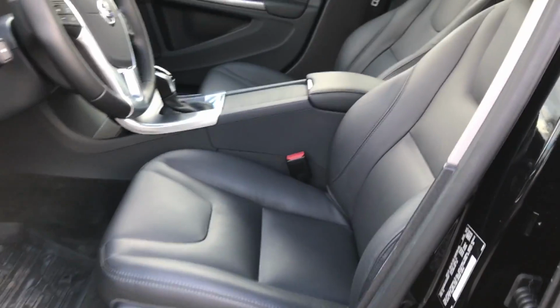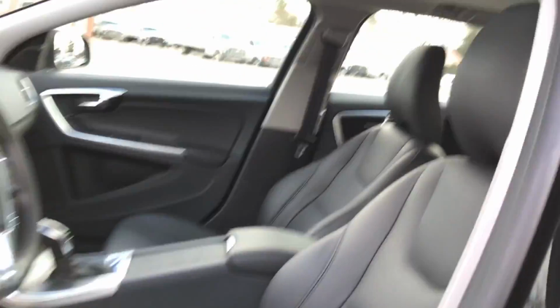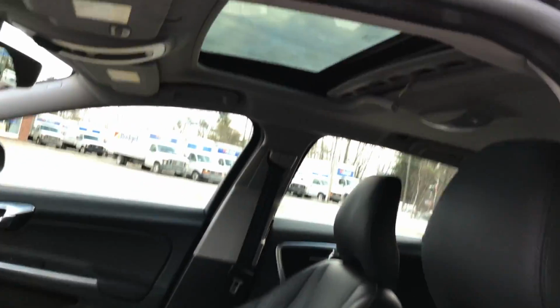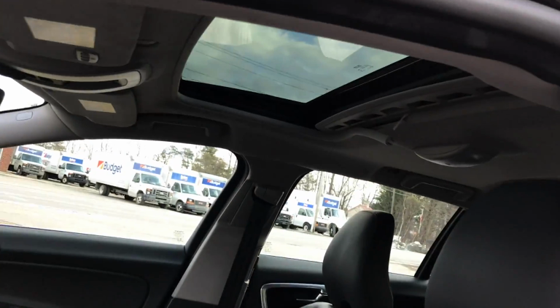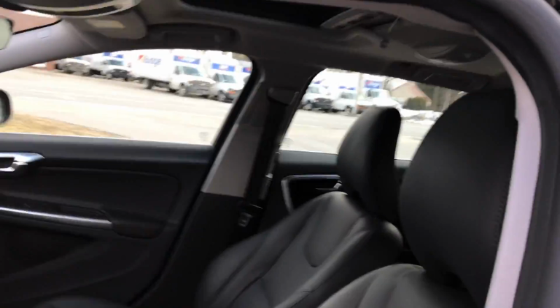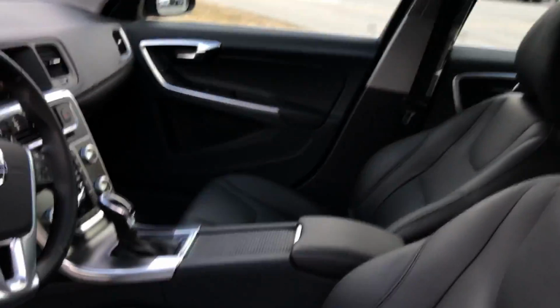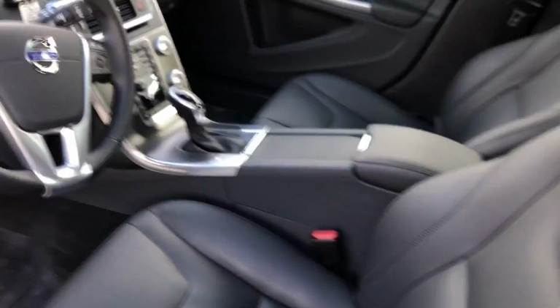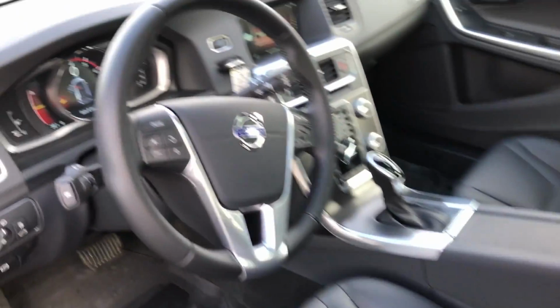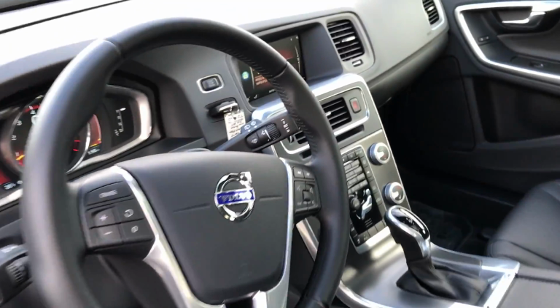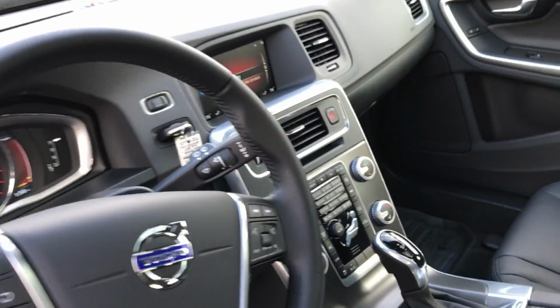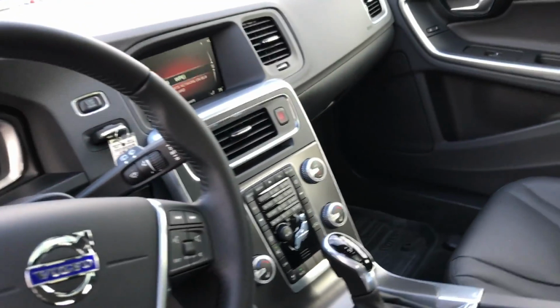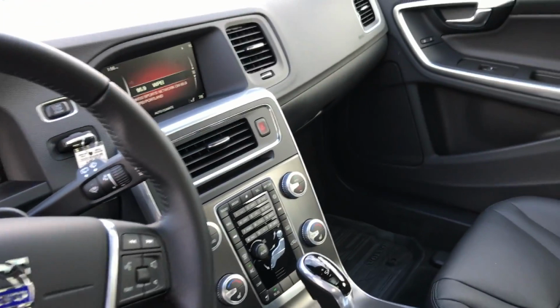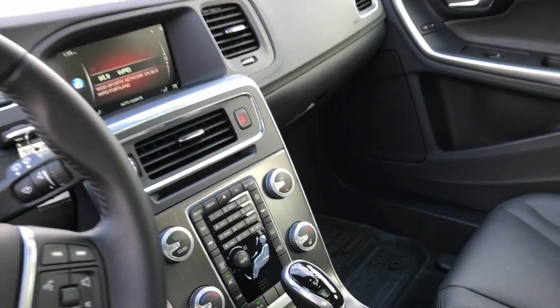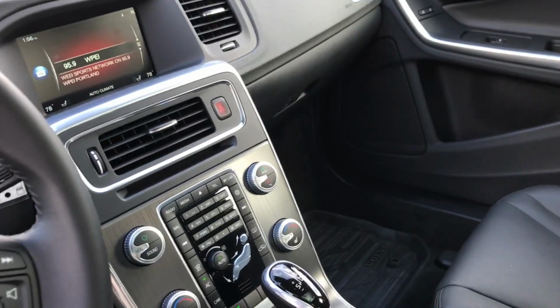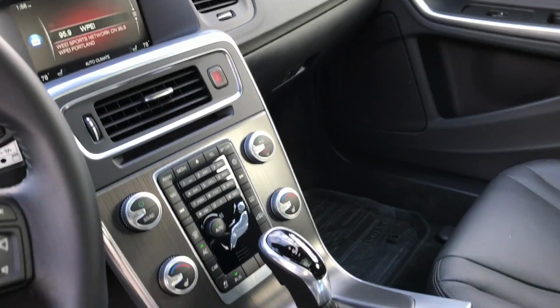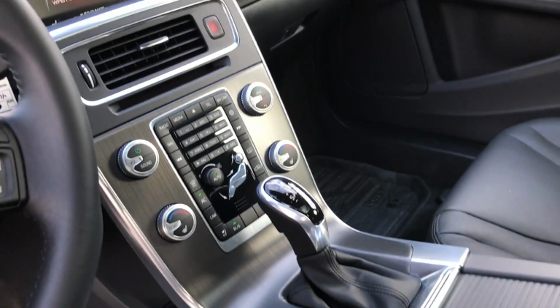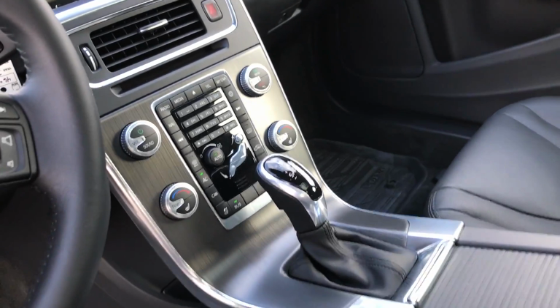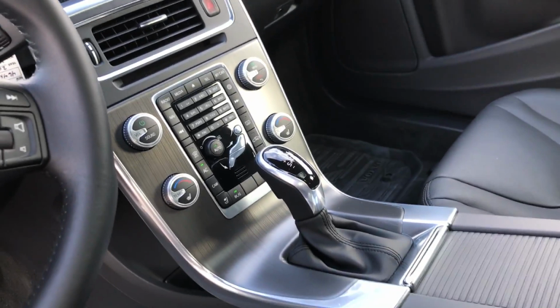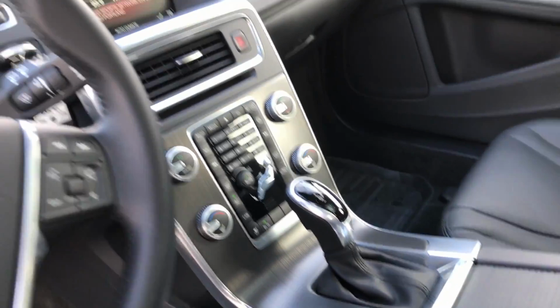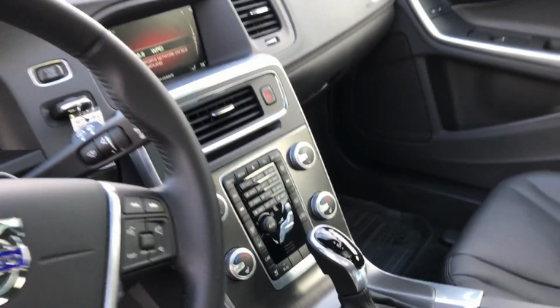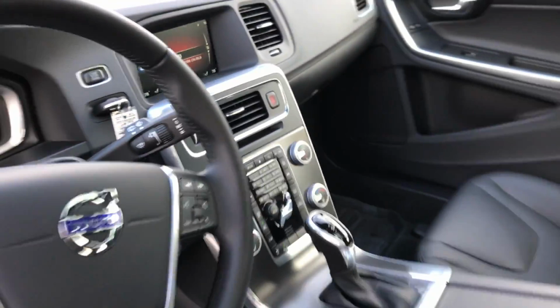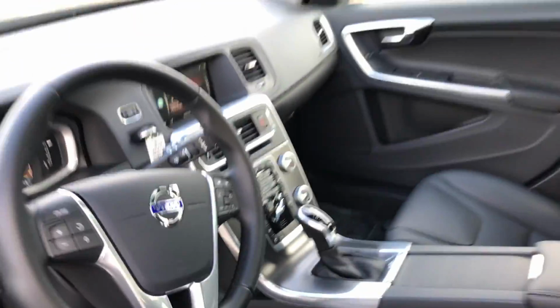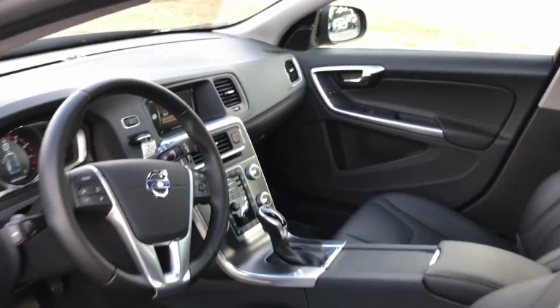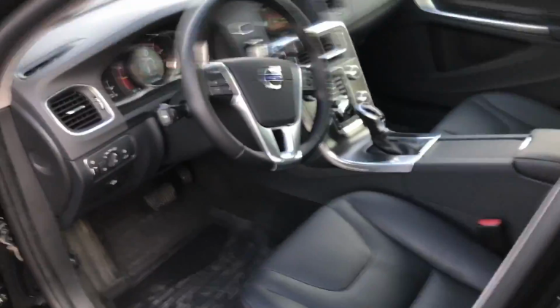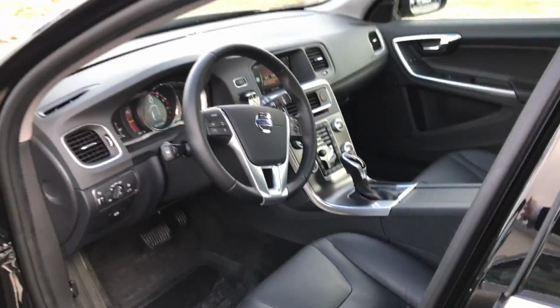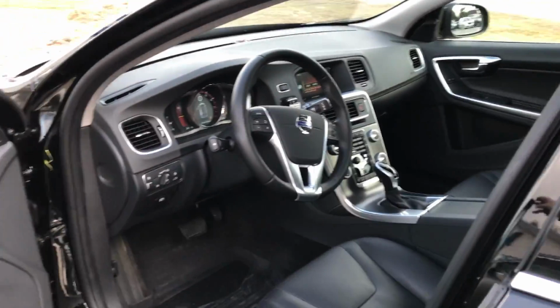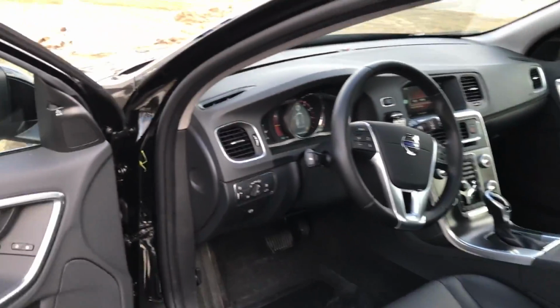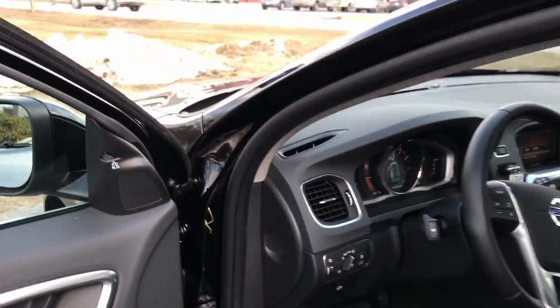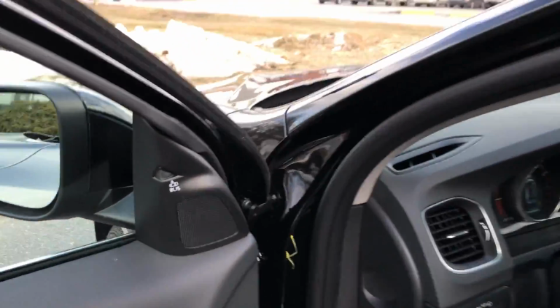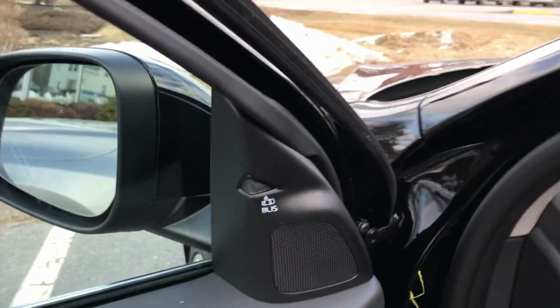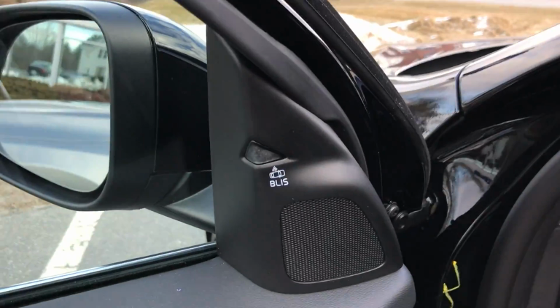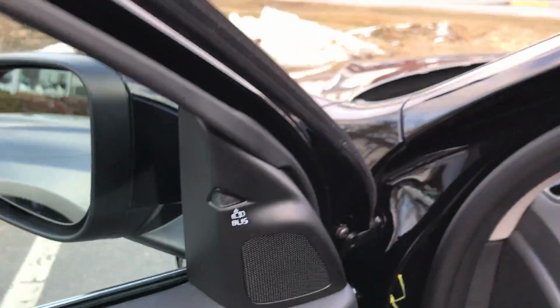And of course, it has a moonroof and a TFT display. It's got navigation, and it does have Volvo on Call, so you can remote start this car from your phone. It also has BLIS — the blind spot information system — you can see it right there.